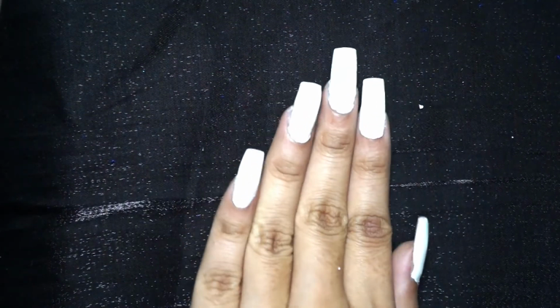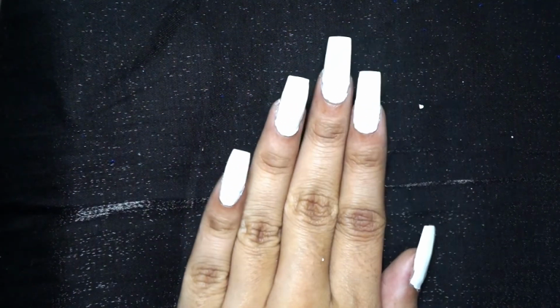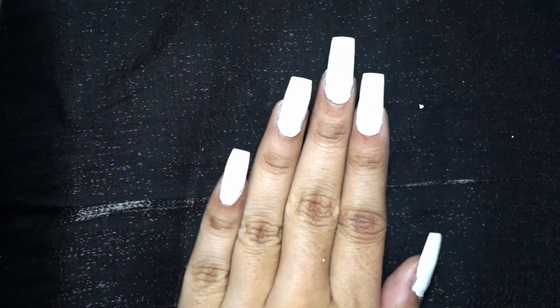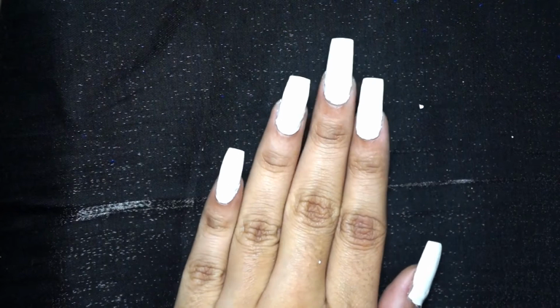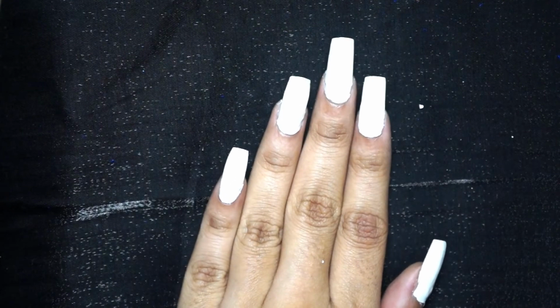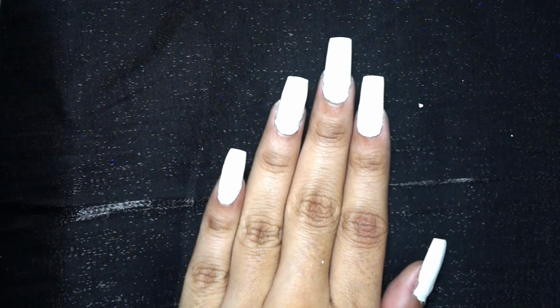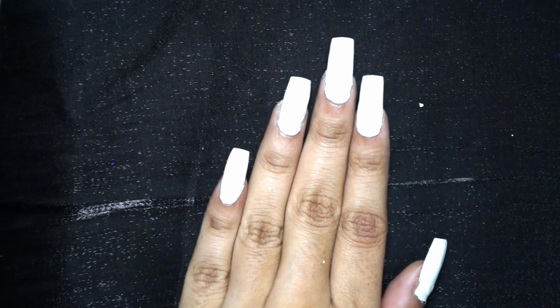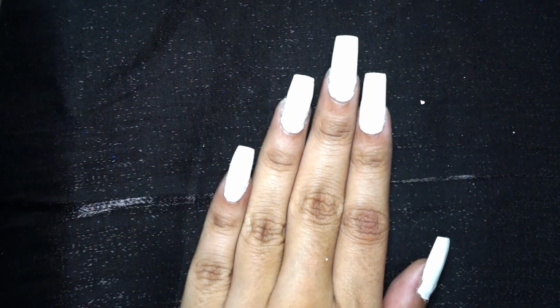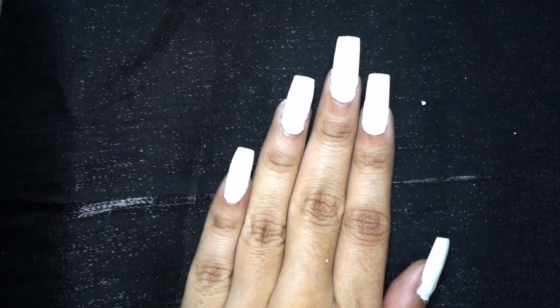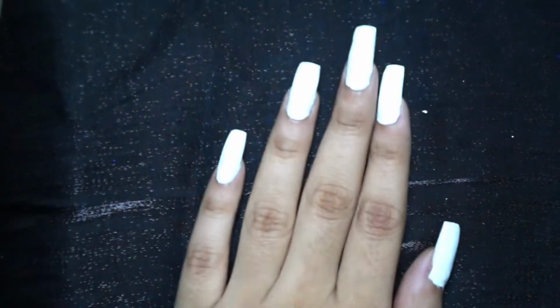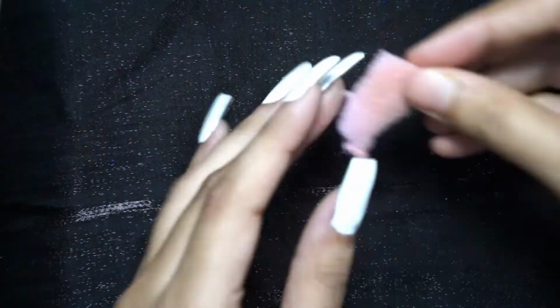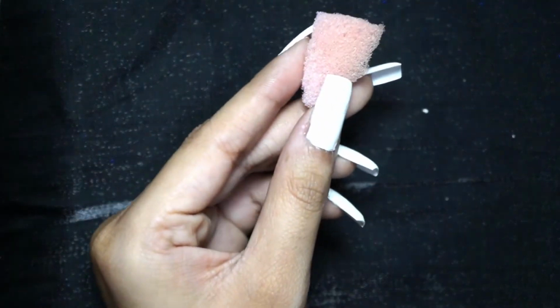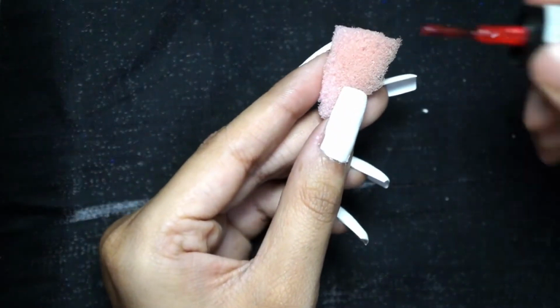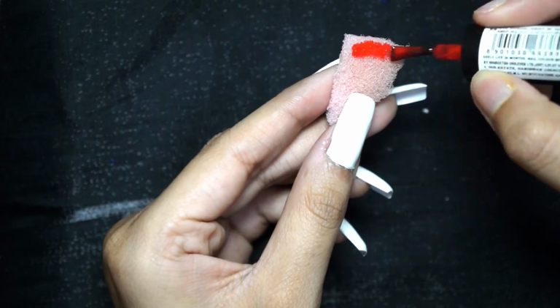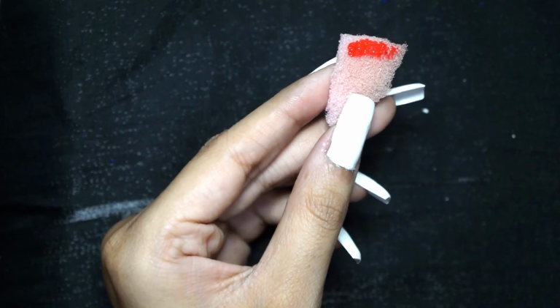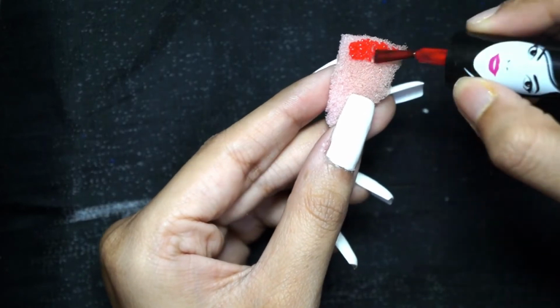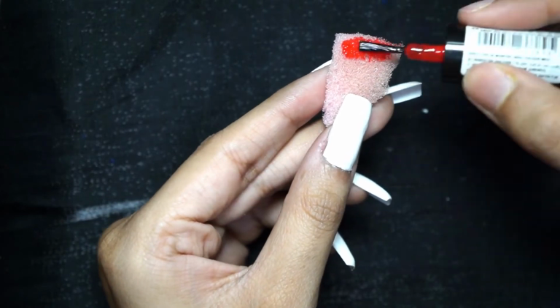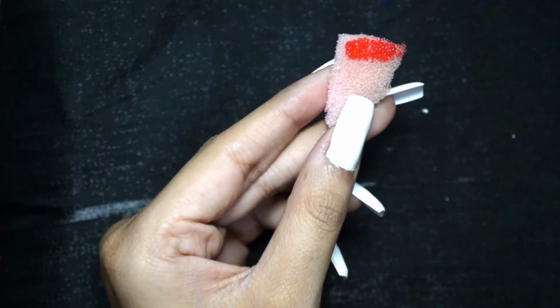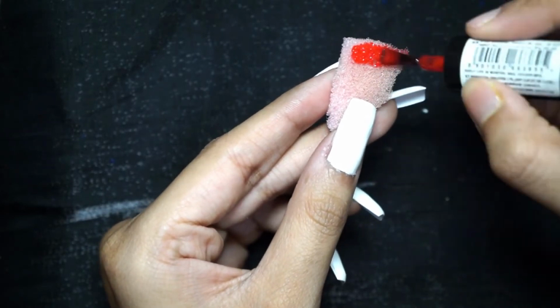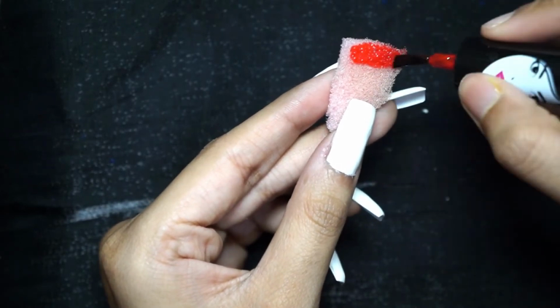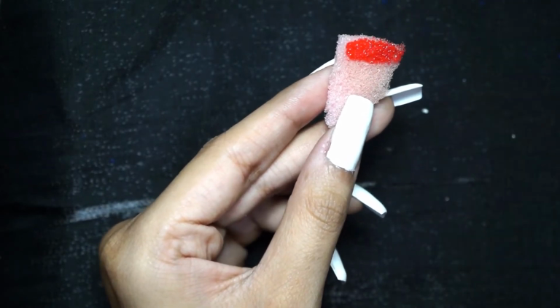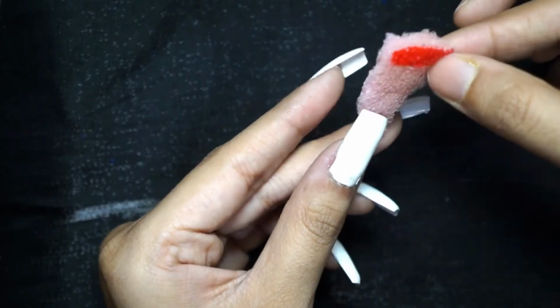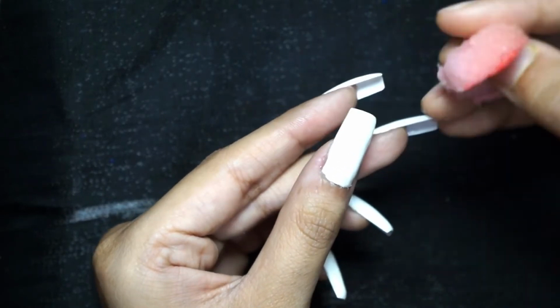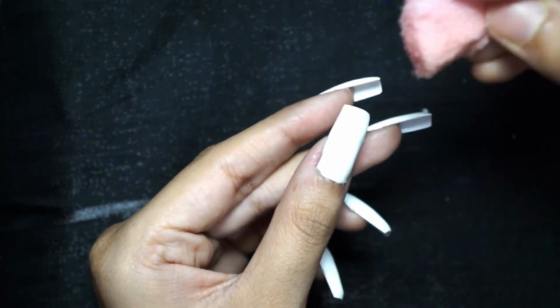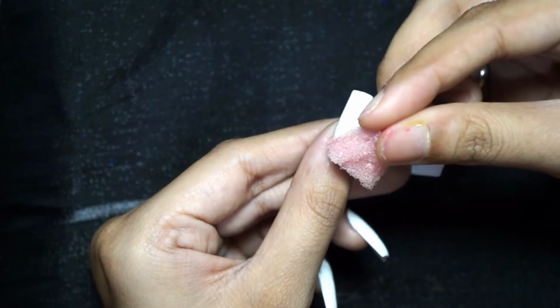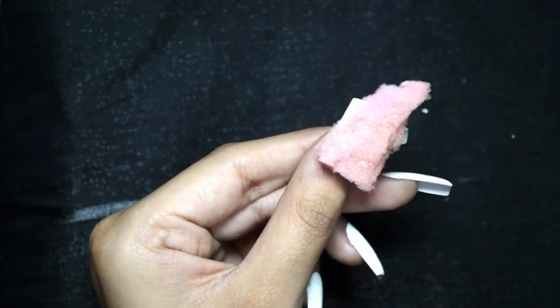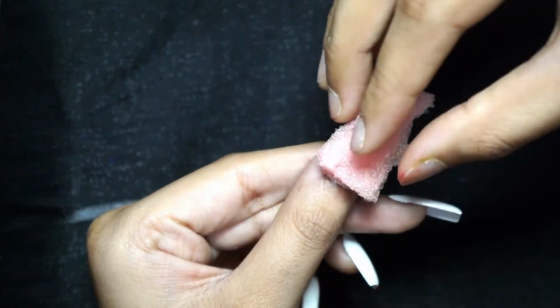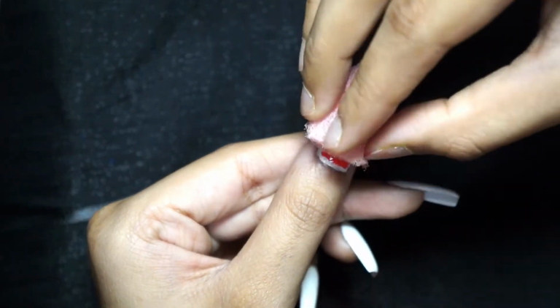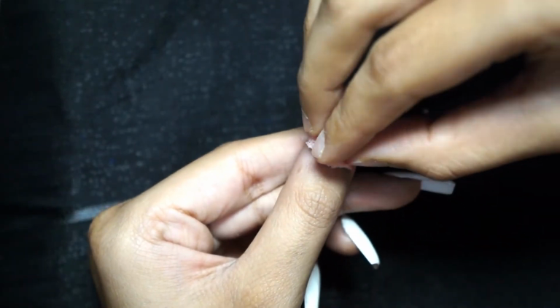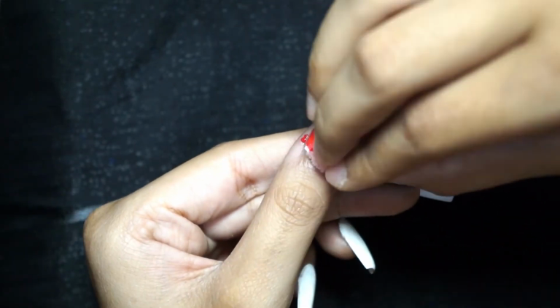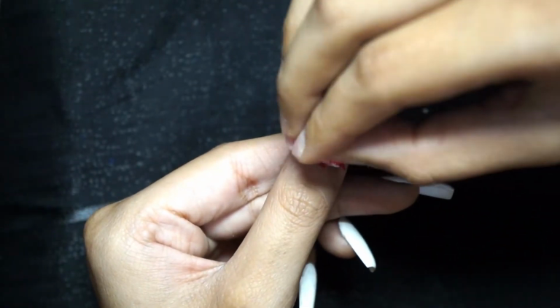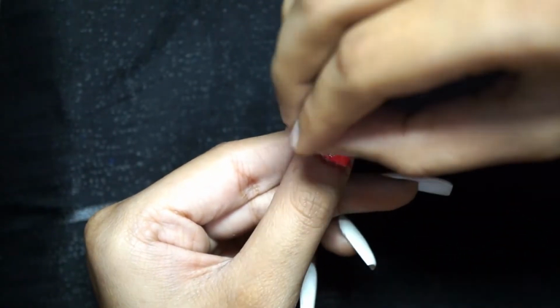Apply saffron, white, and green accordingly and place it on your nails and sponge it. When it is dried, apply another coat of it and you will get an ombre effect.